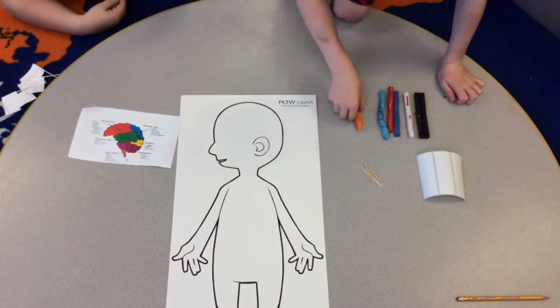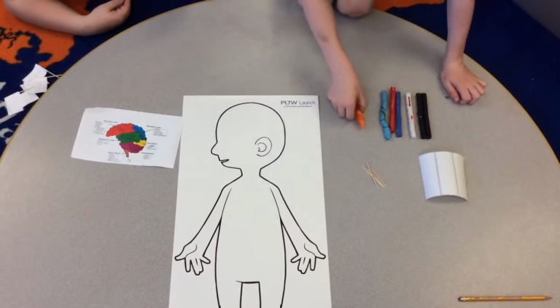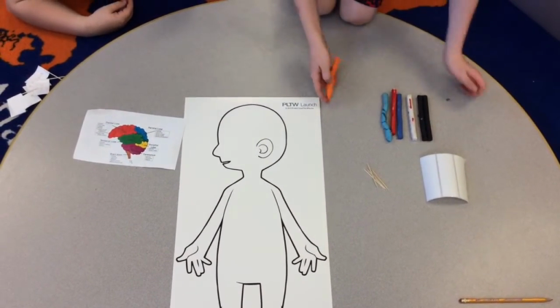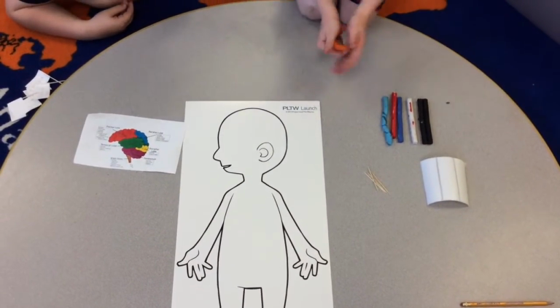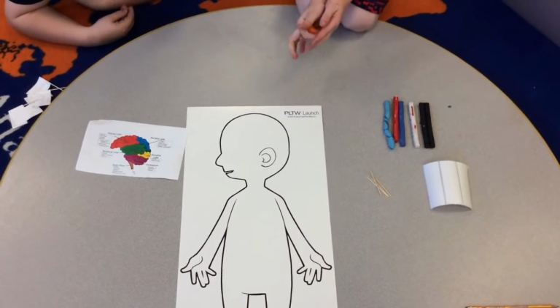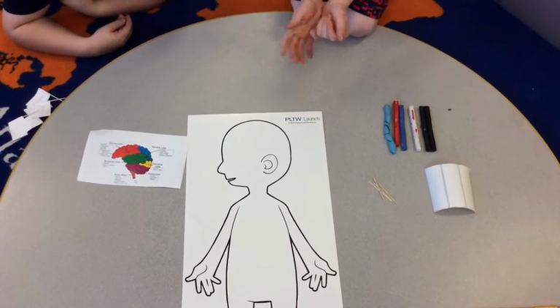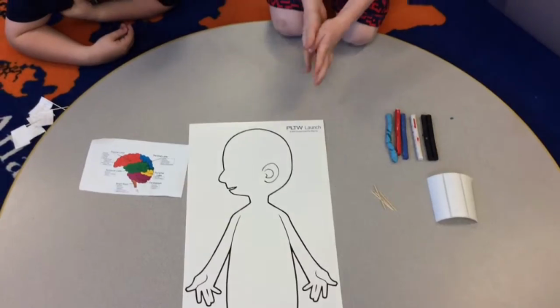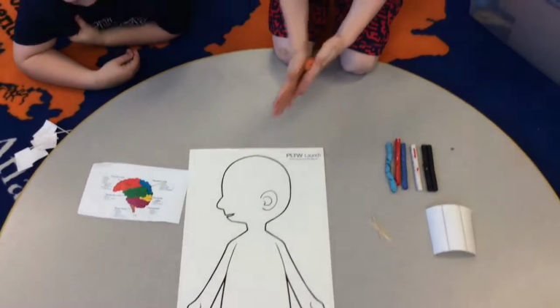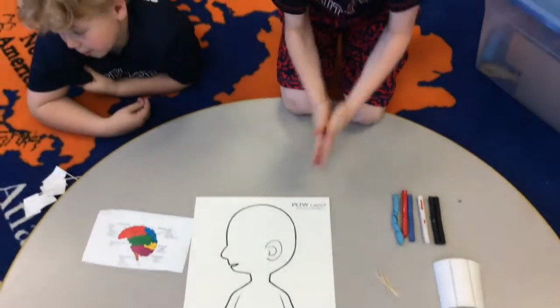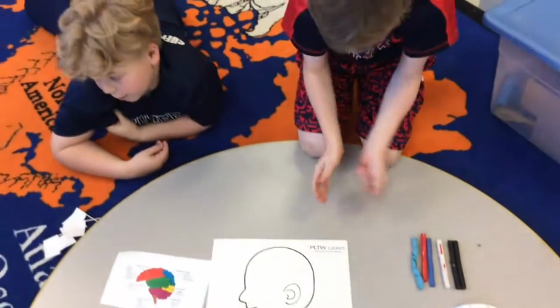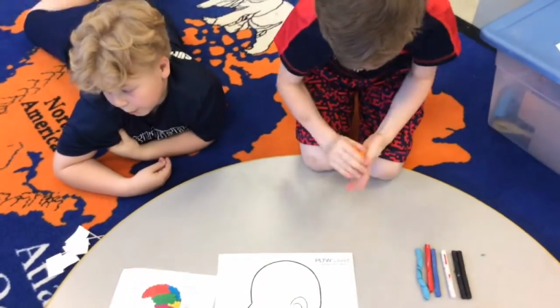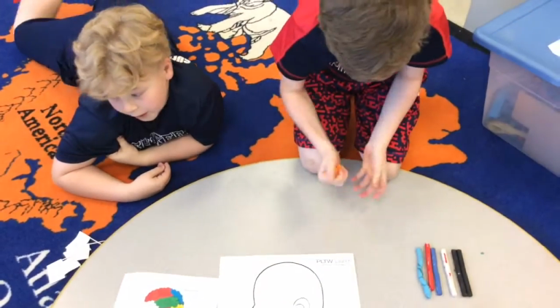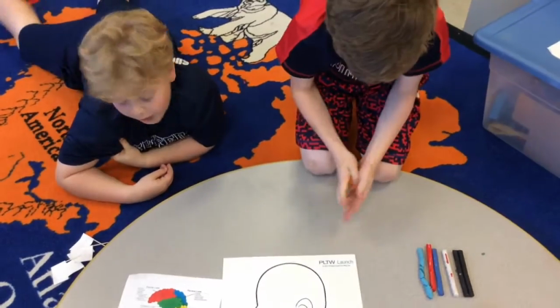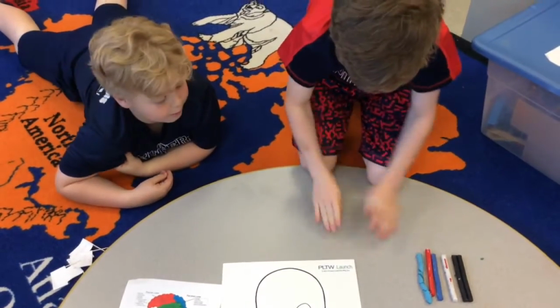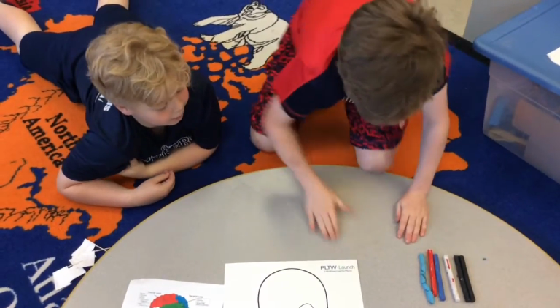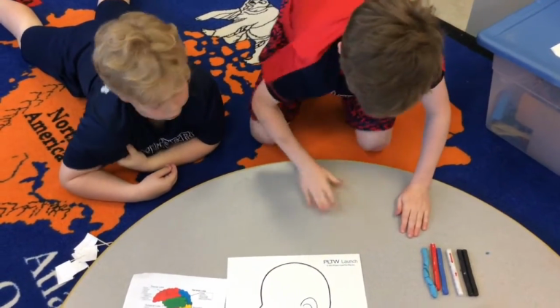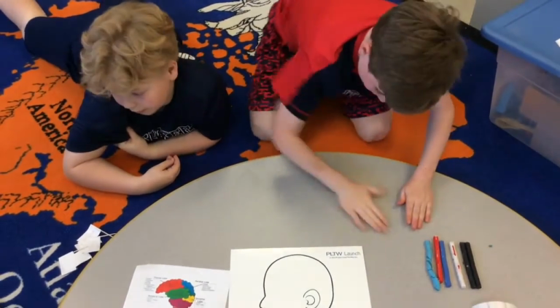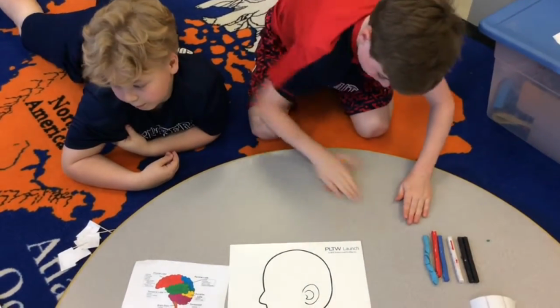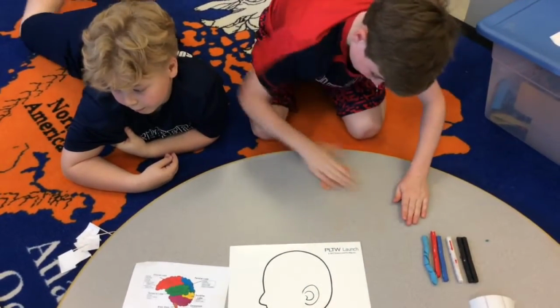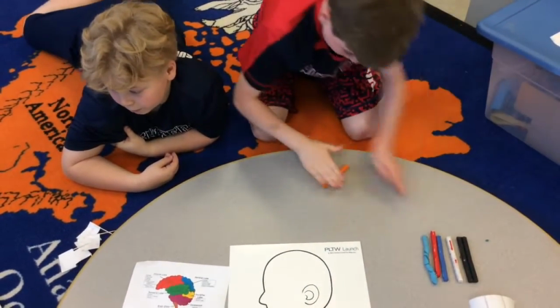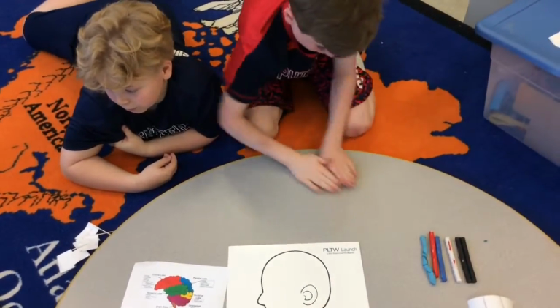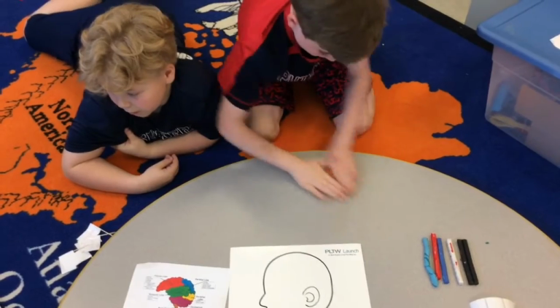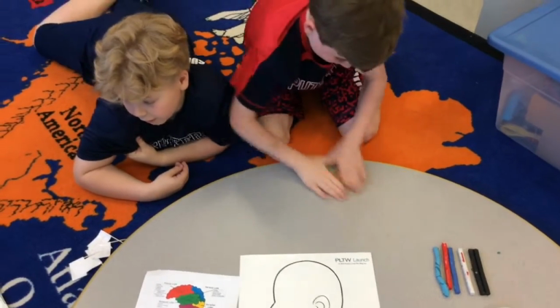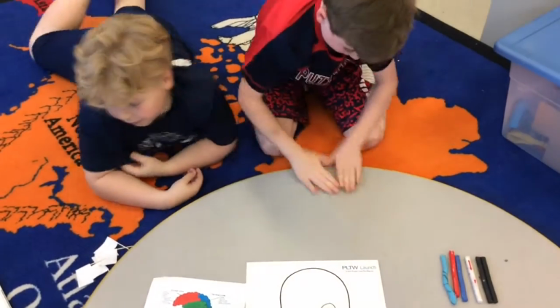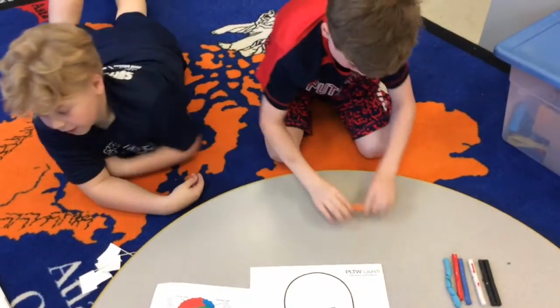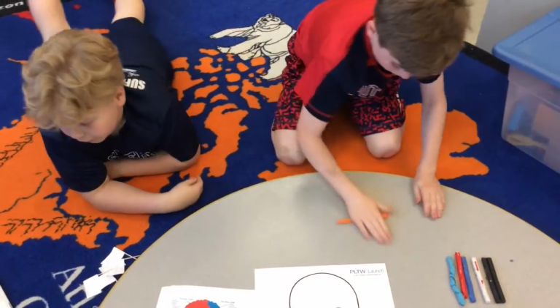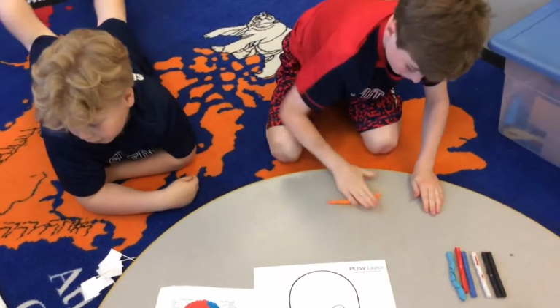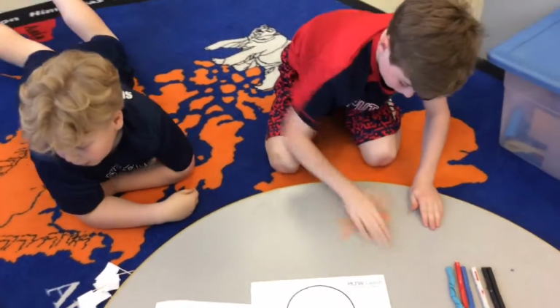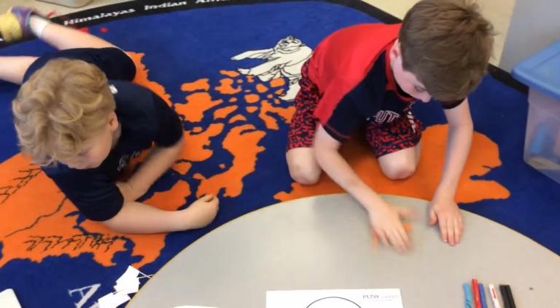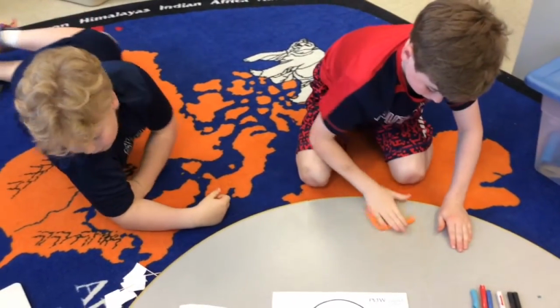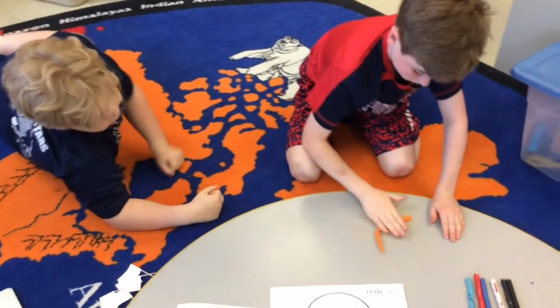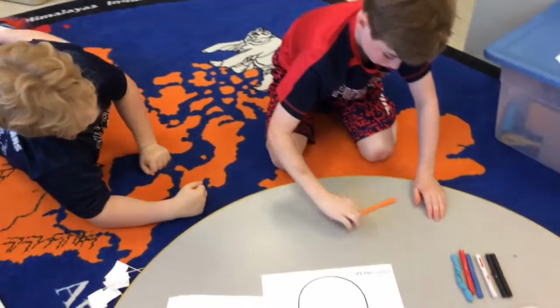You want to take a piece of clay and roll it up into a ball. Then make it into a long string. If it is as thick as your finger, that means you're good.